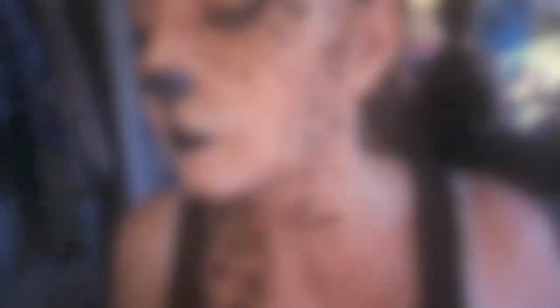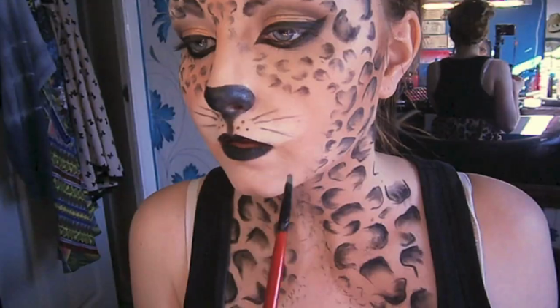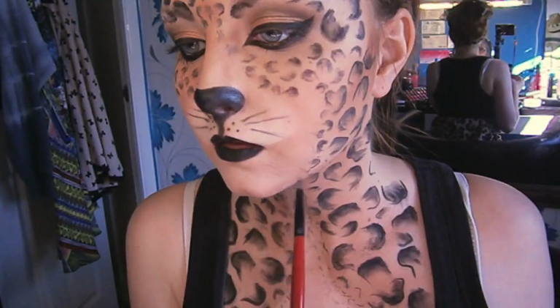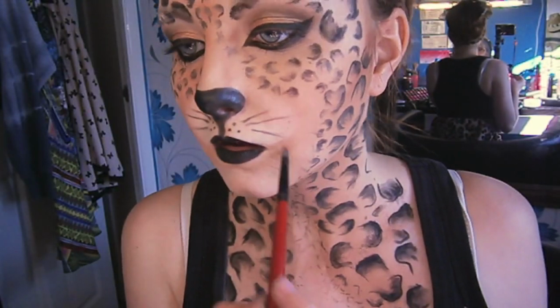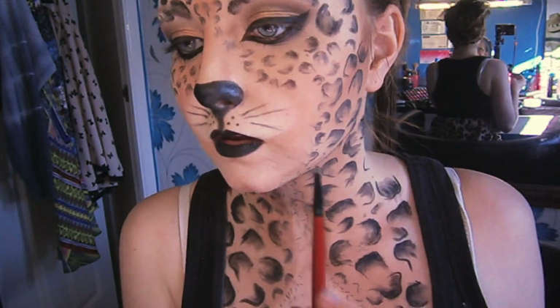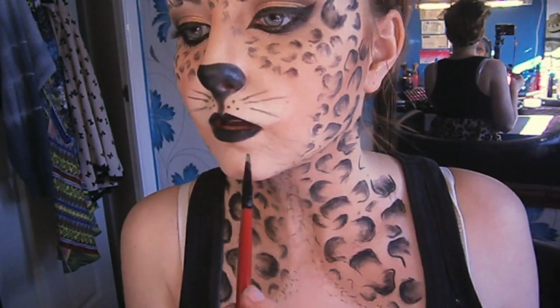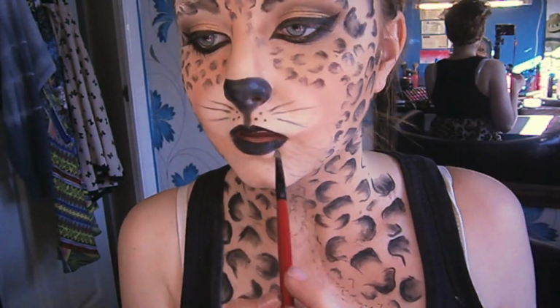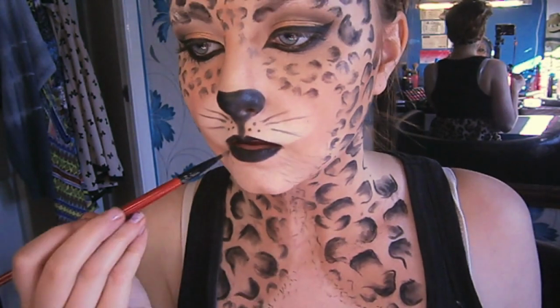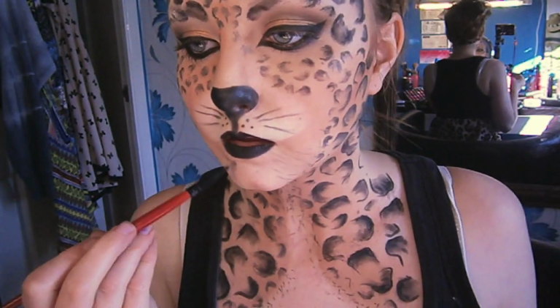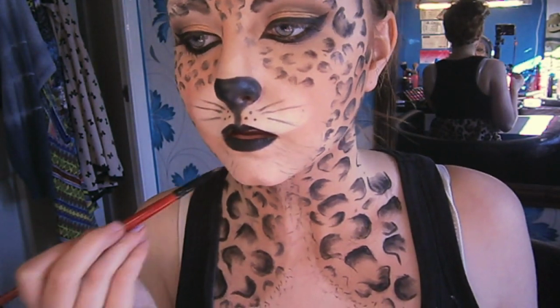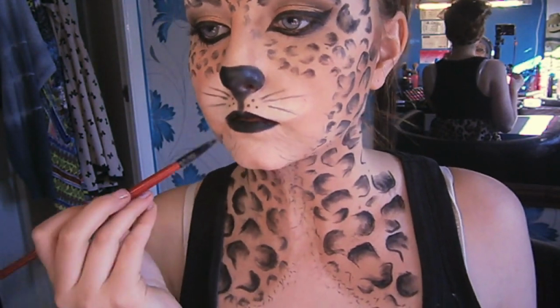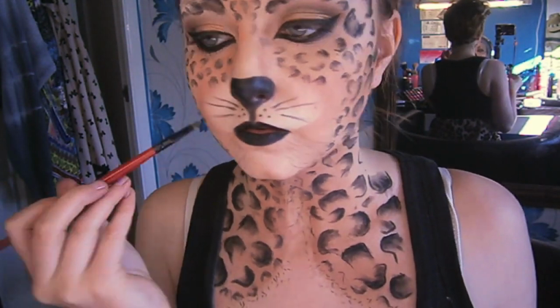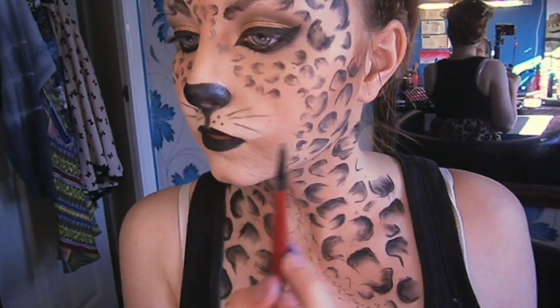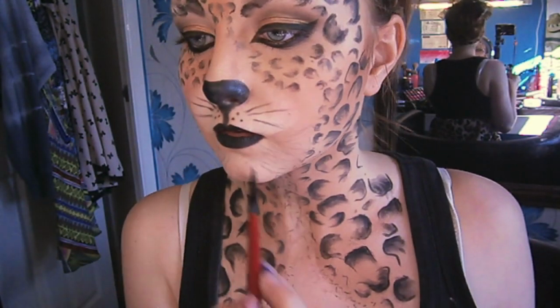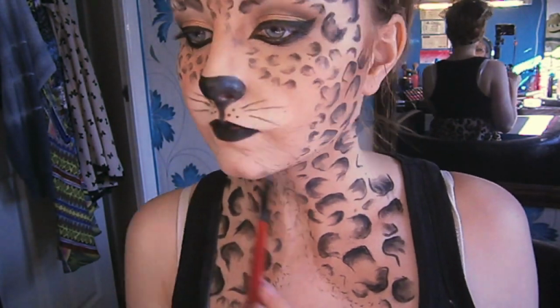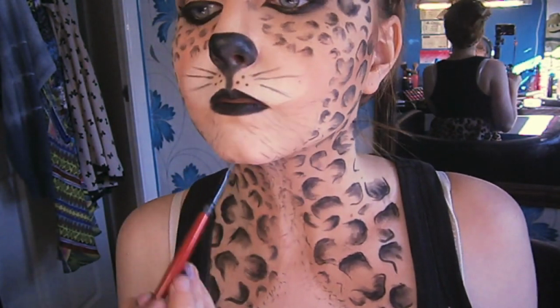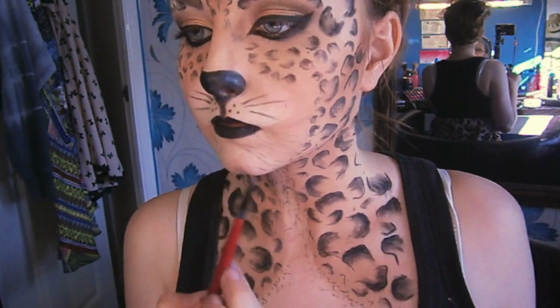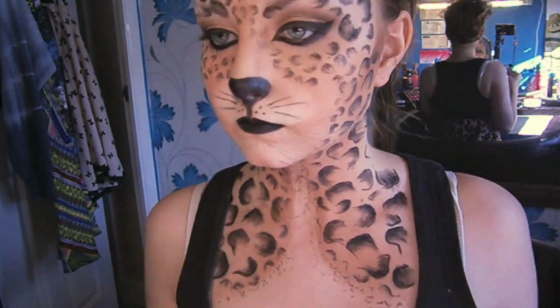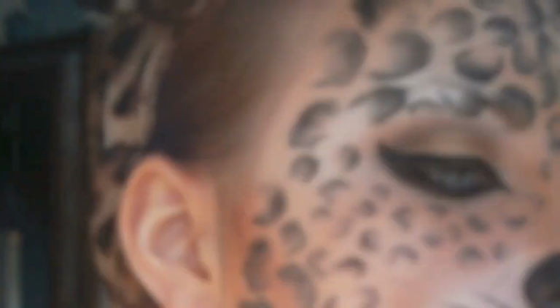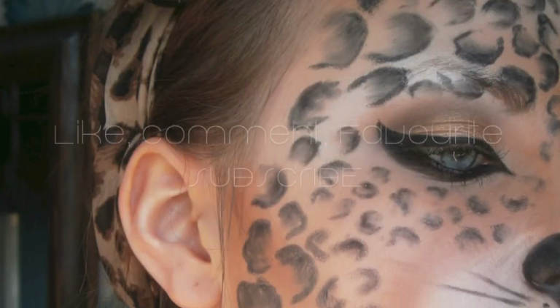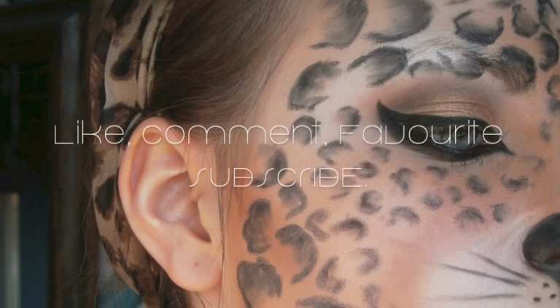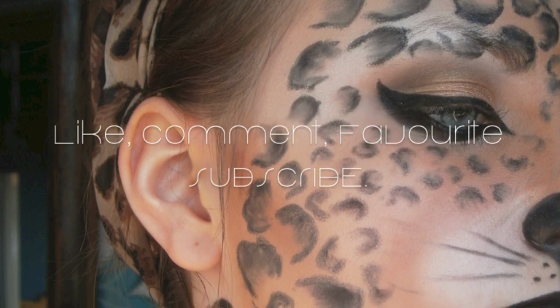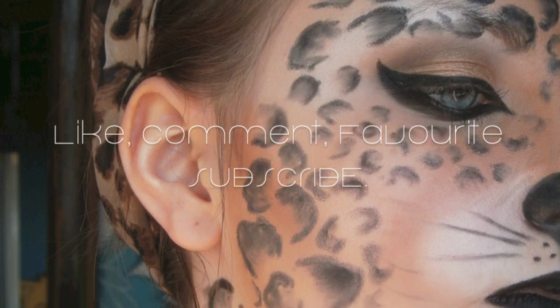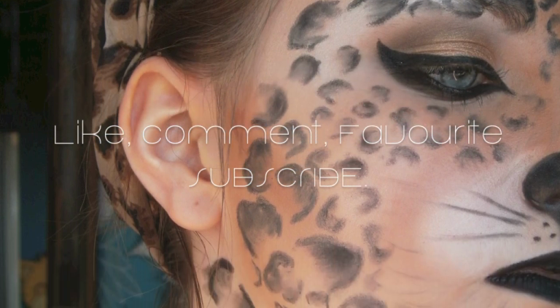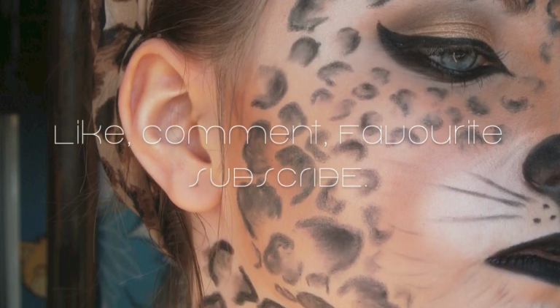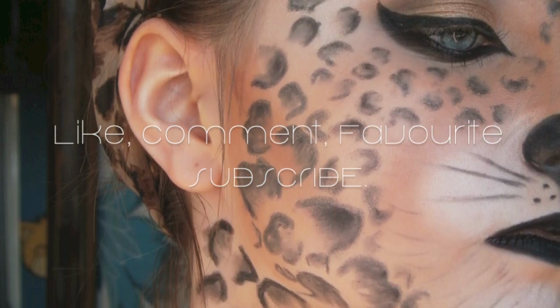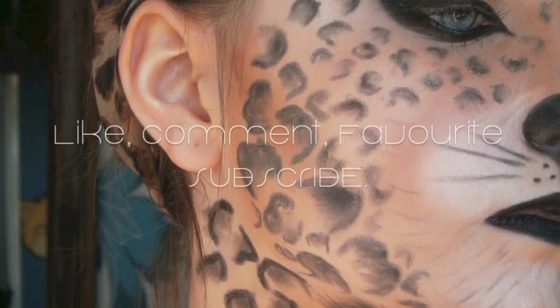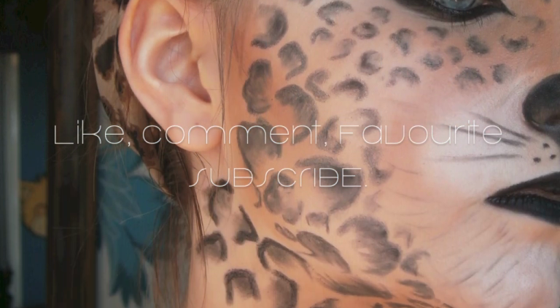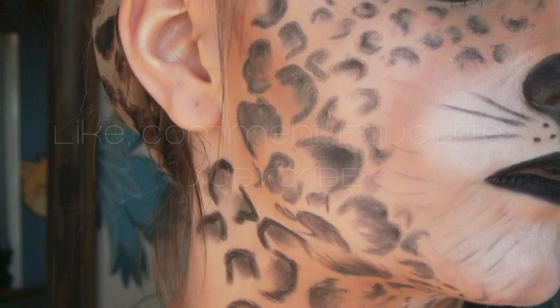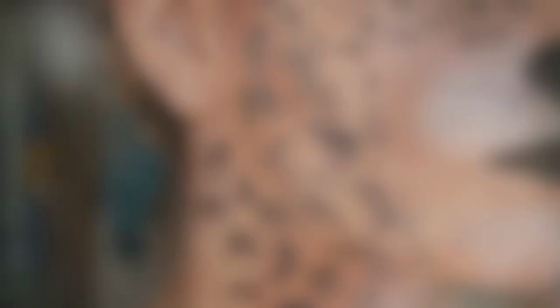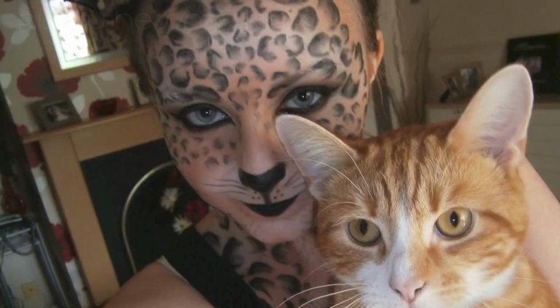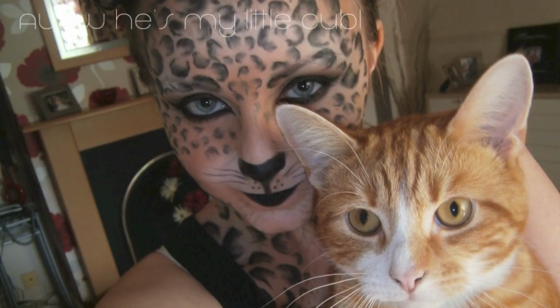To make the paint look more like fur, I'm just doing some really light strokes all over the empty spaces. That is the finished look — I hope you guys enjoyed this video, and I will see you soon!